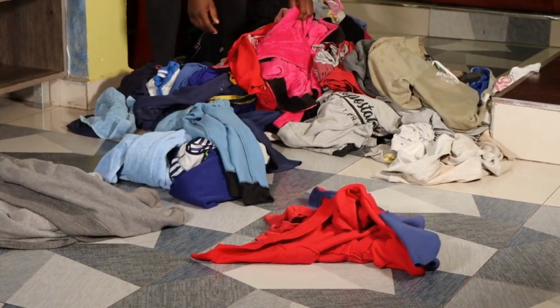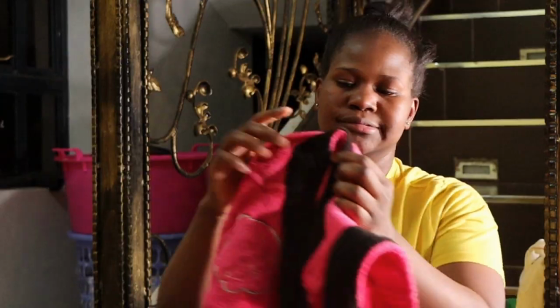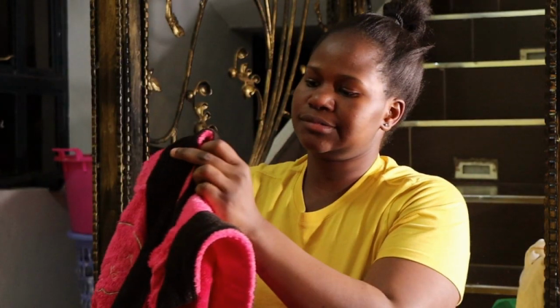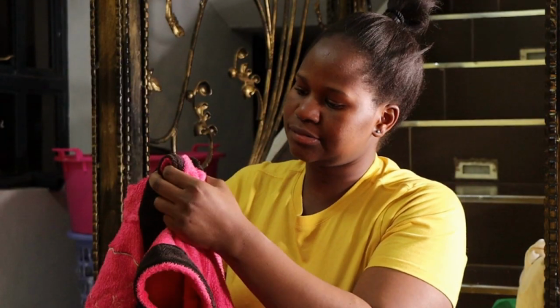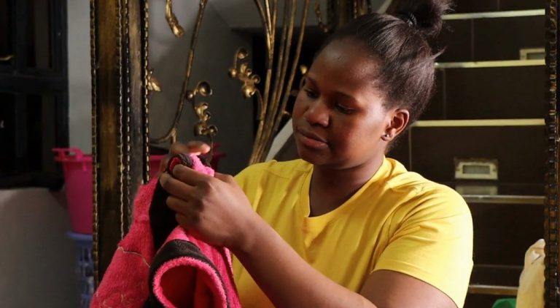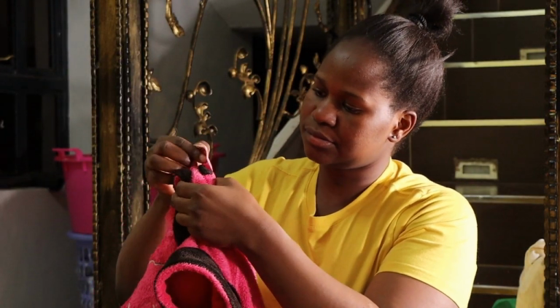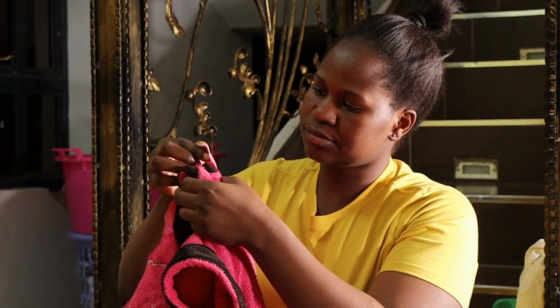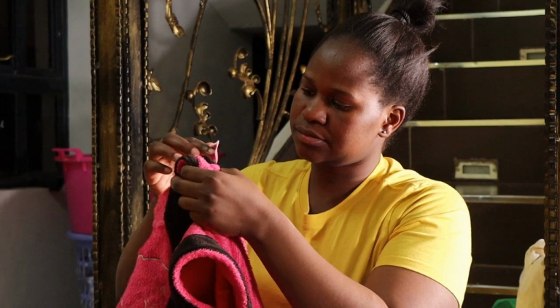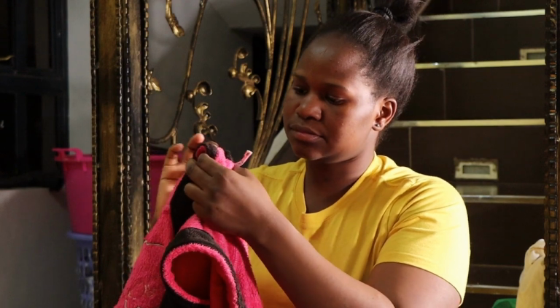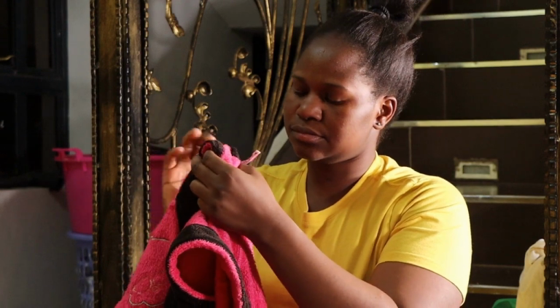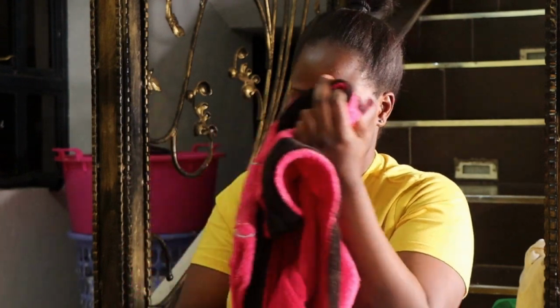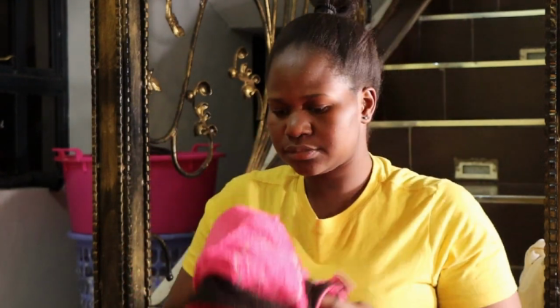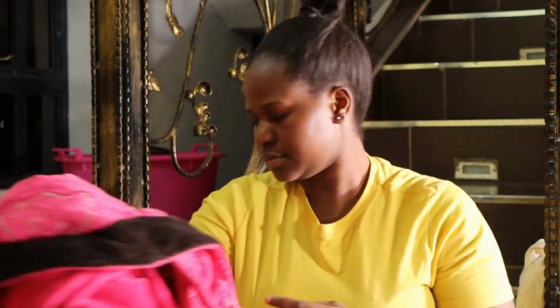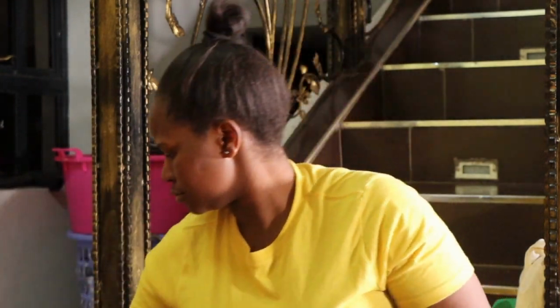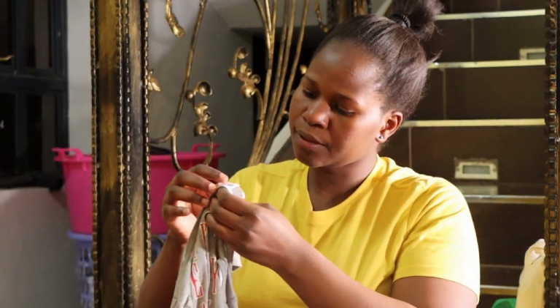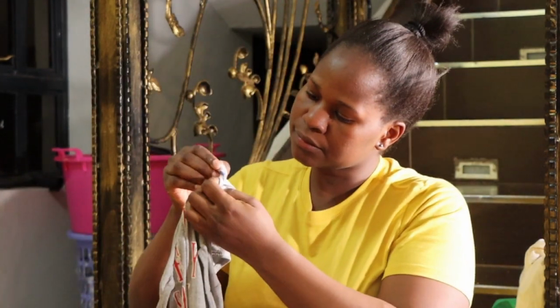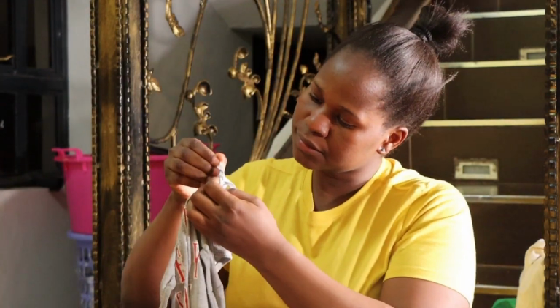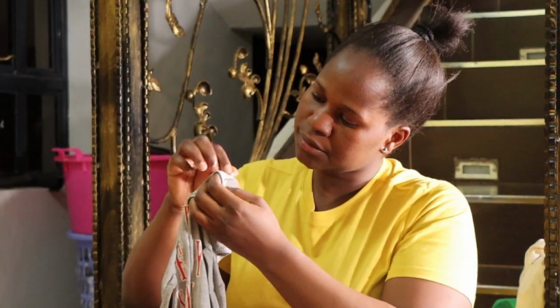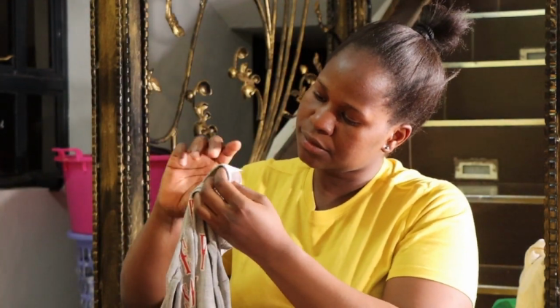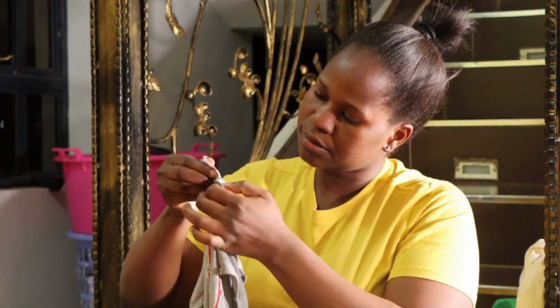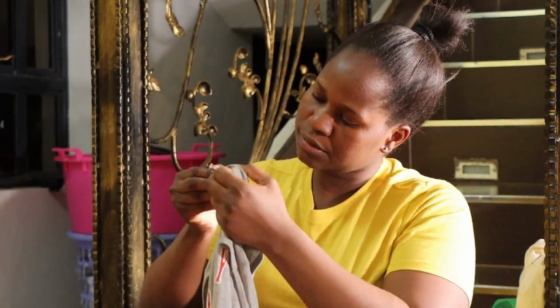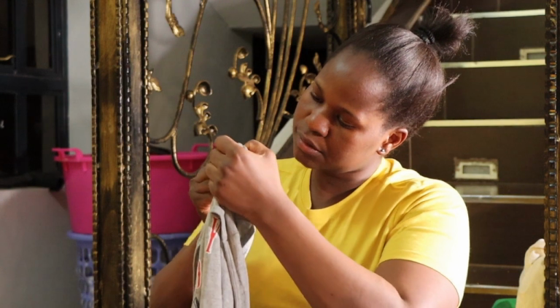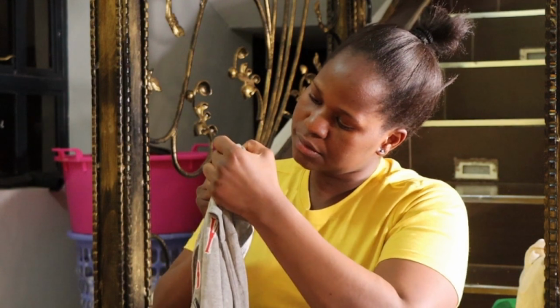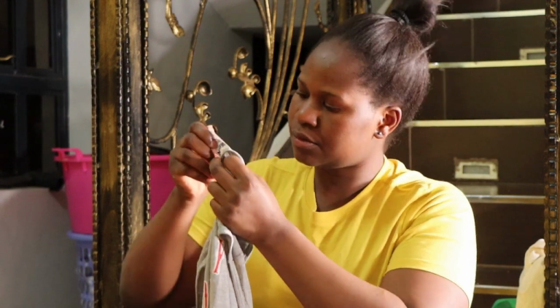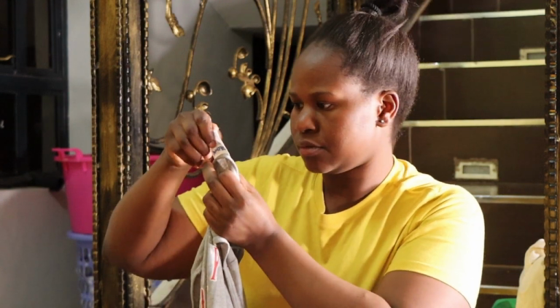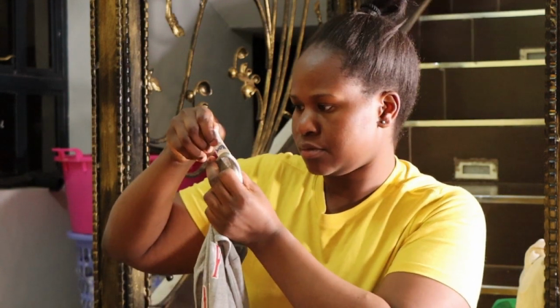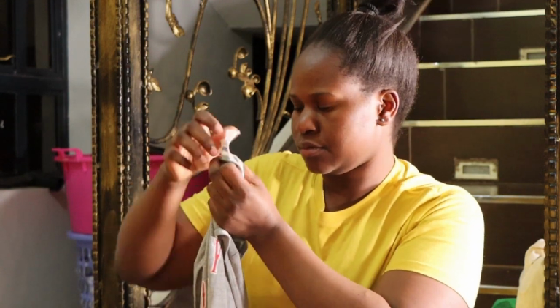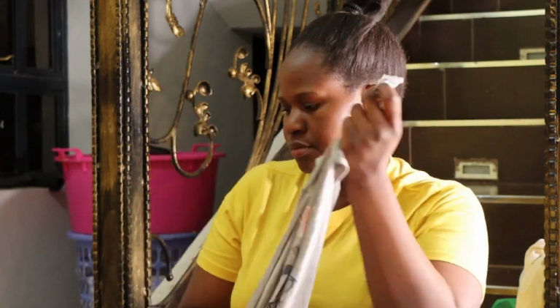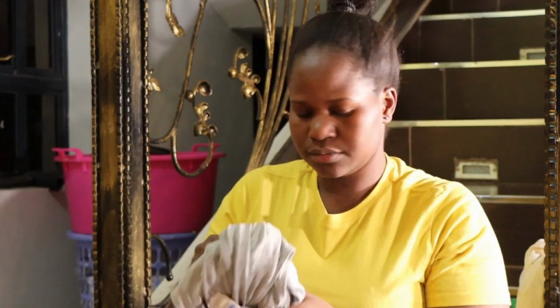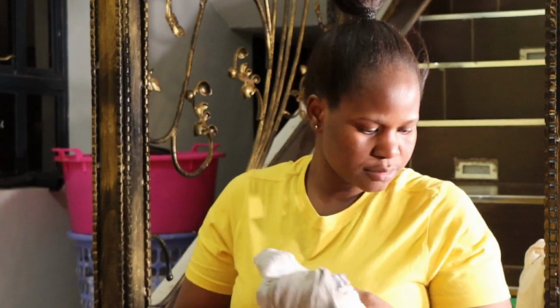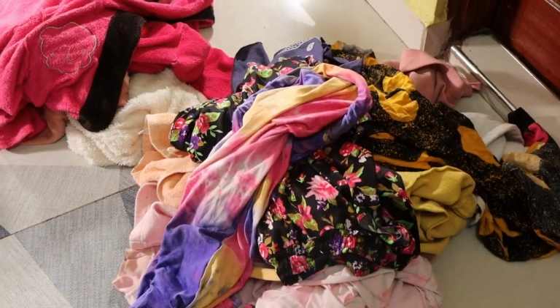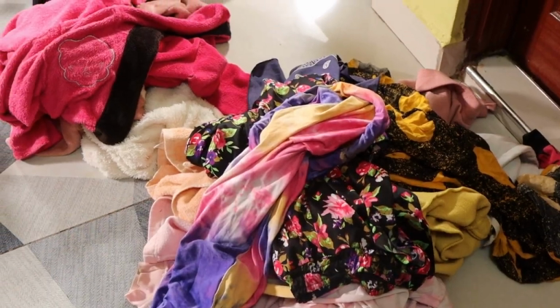Number two: Do check garment care labels. Before you insert your clothes in the washing machine, always check the care labels for washing guidelines. This will give you instructions on the appropriate temperature and wash cycle.